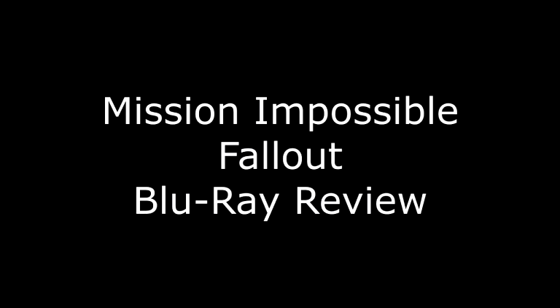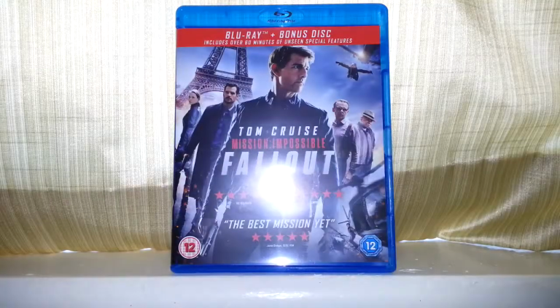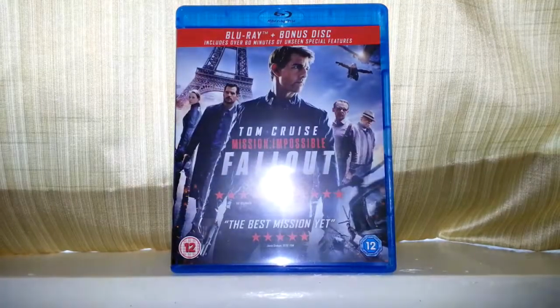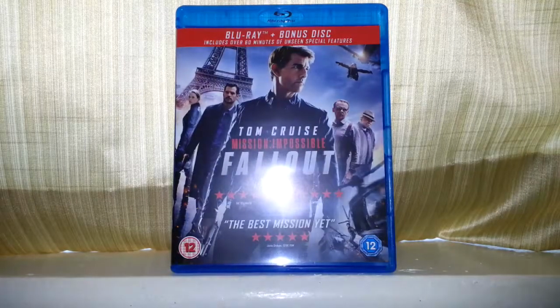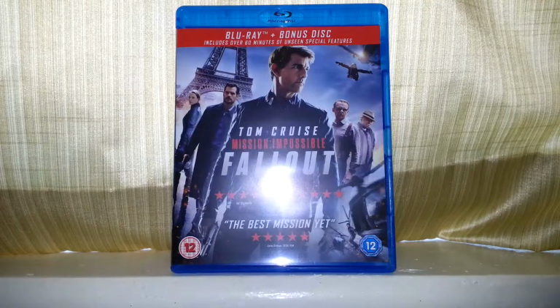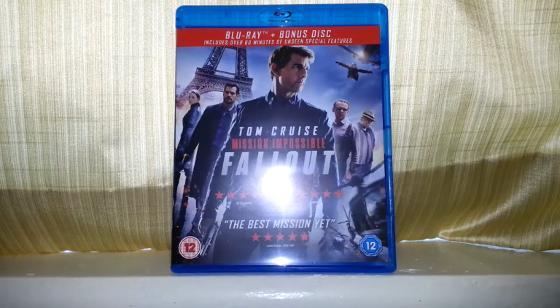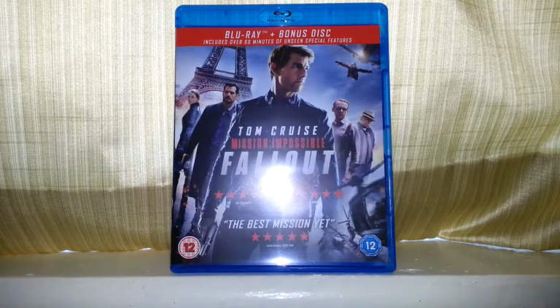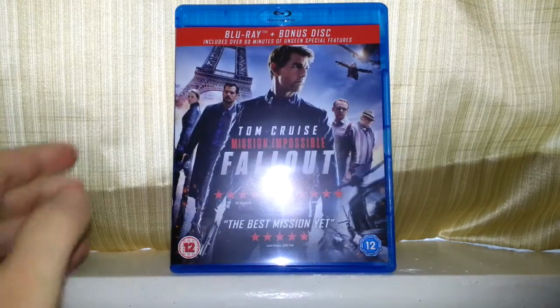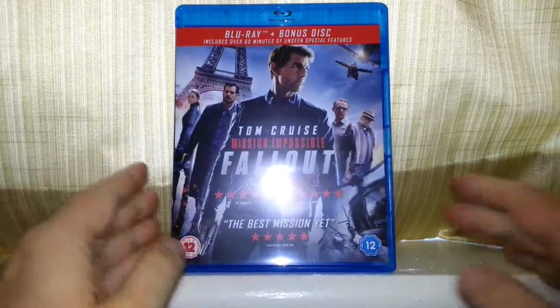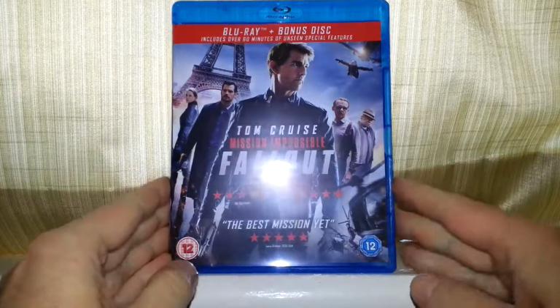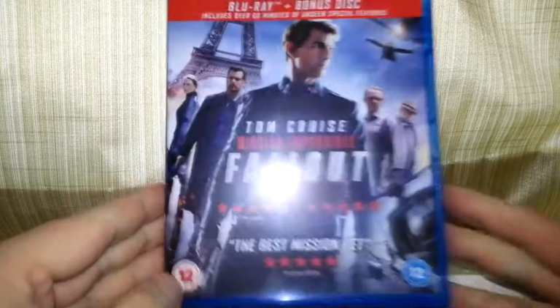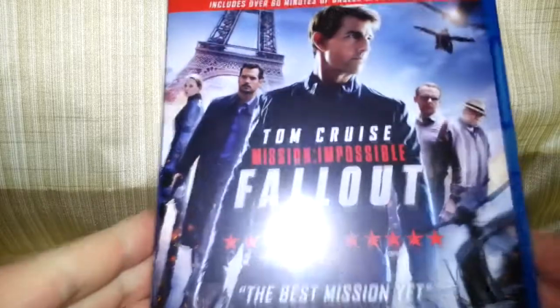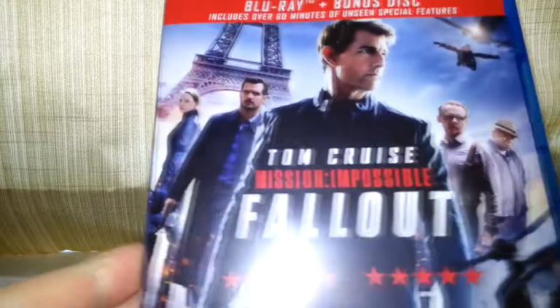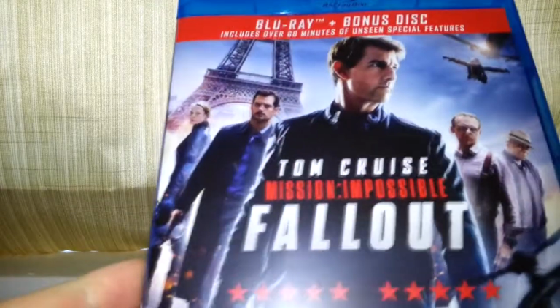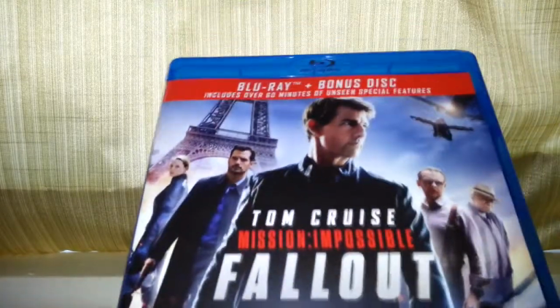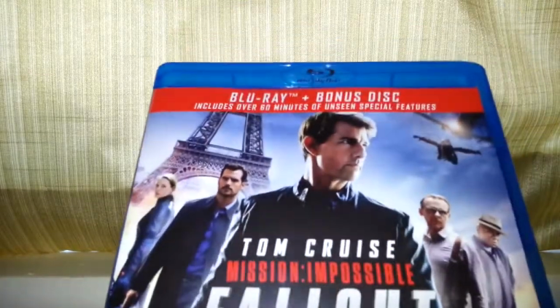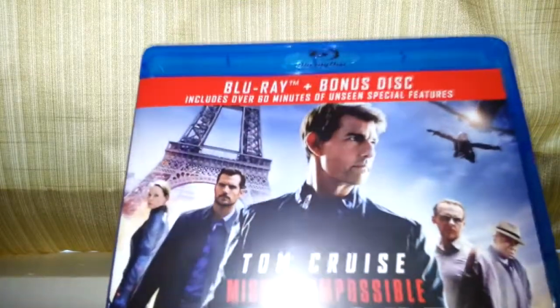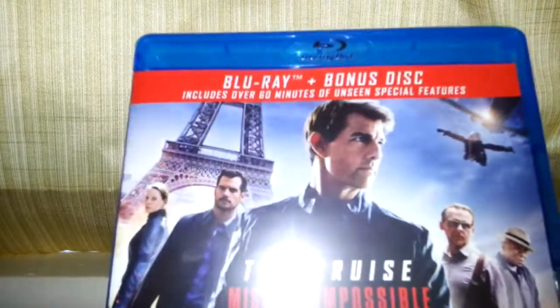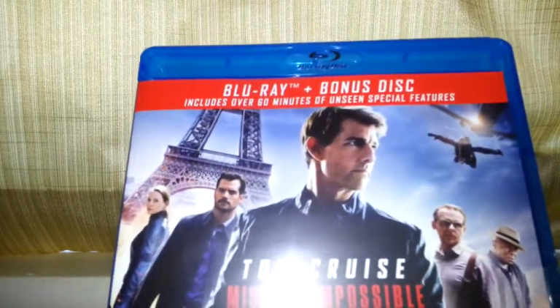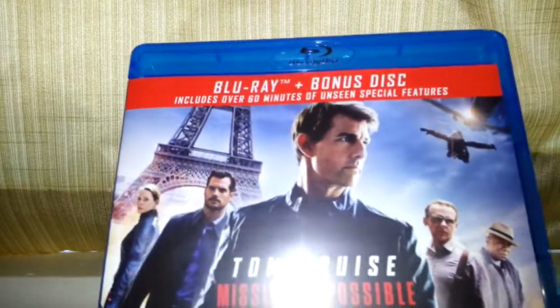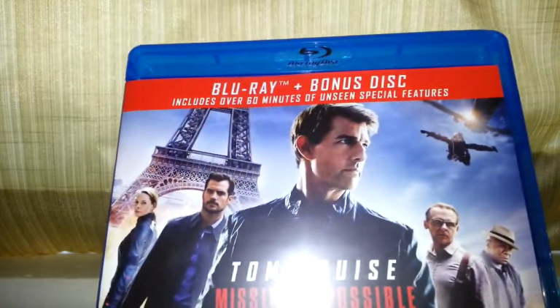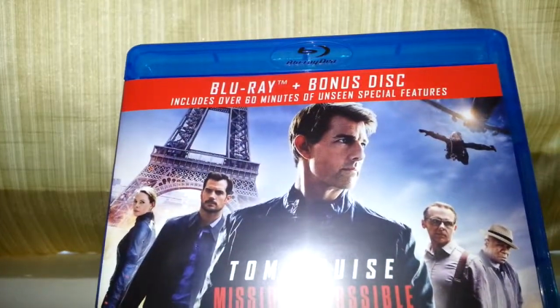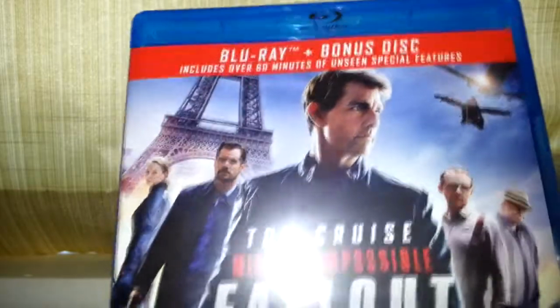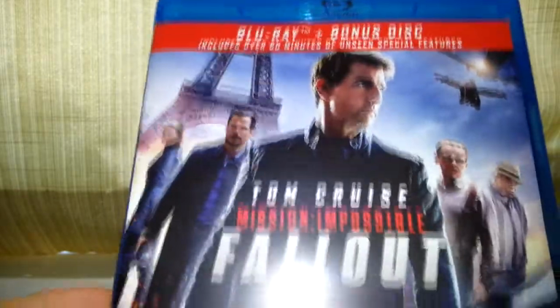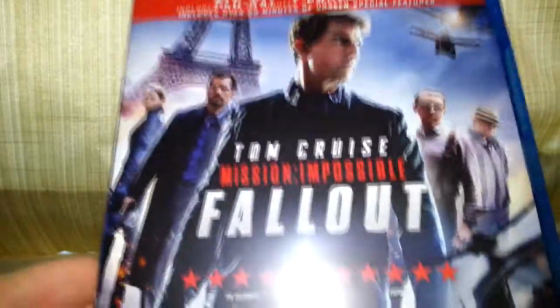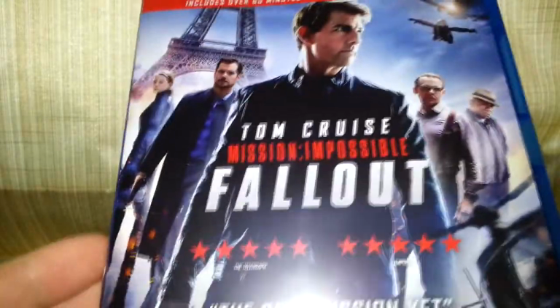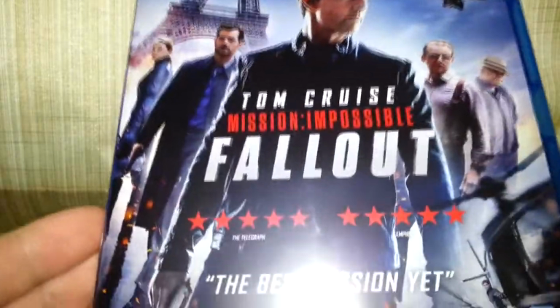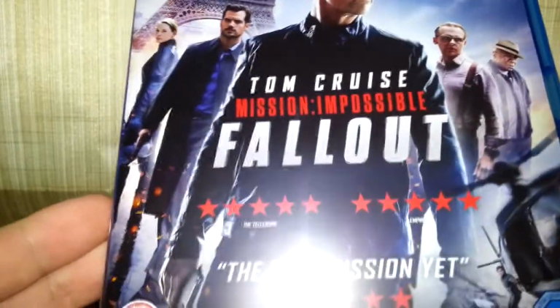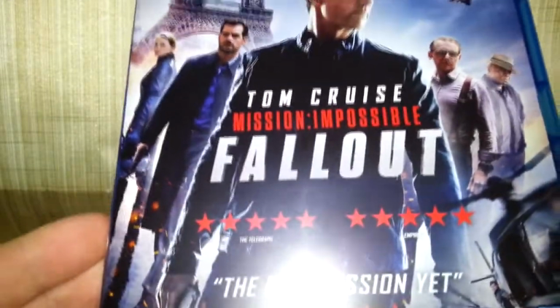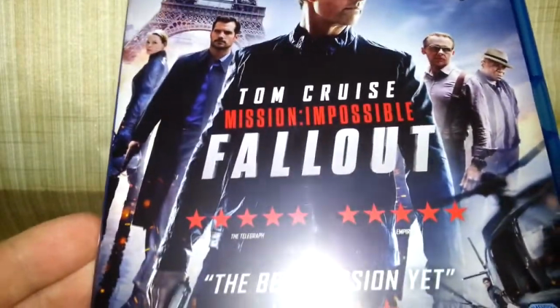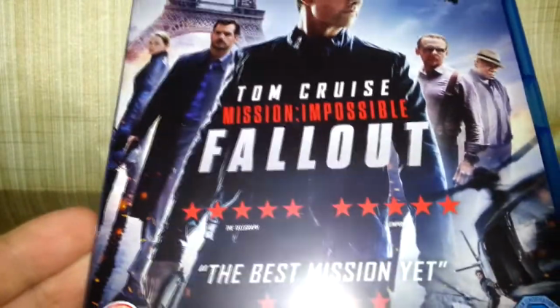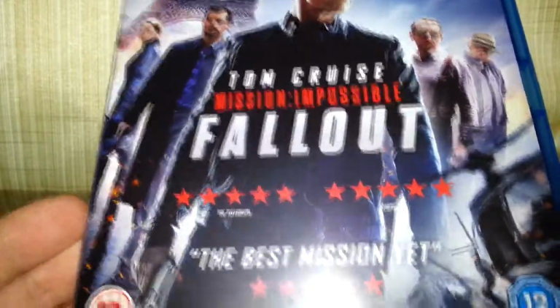Hello once again, and today we're going to be taking a look at Mission Impossible Fallout on Blu-ray. This comes with a bonus disc, so this is the latest Mission Impossible film at the moment.